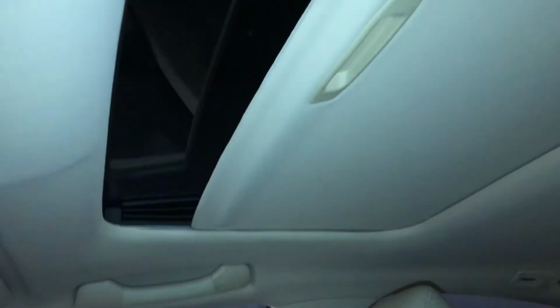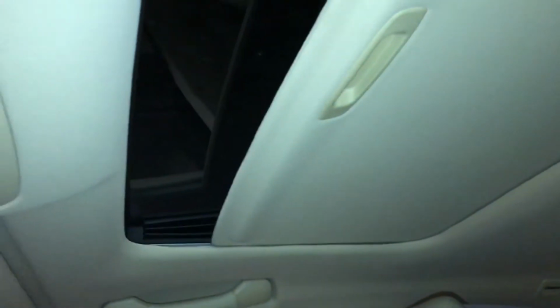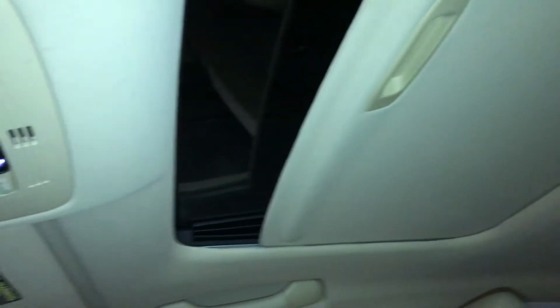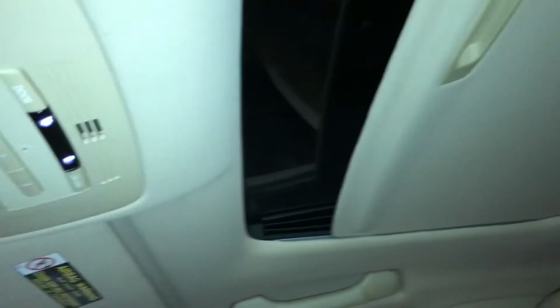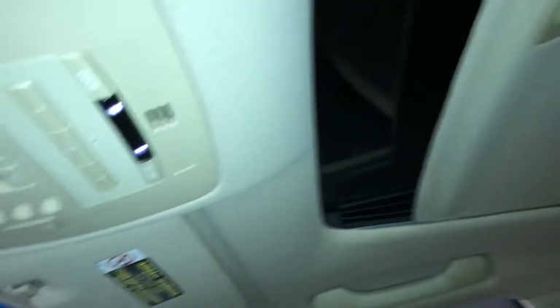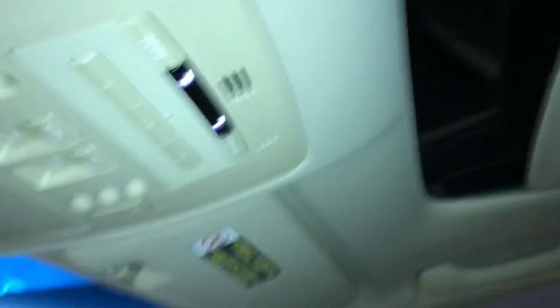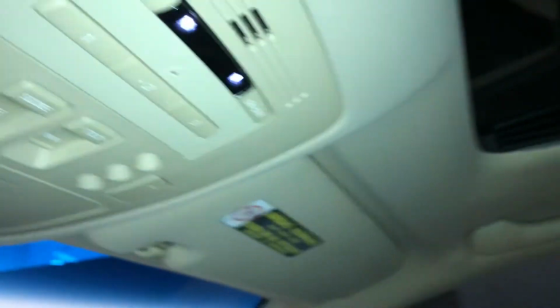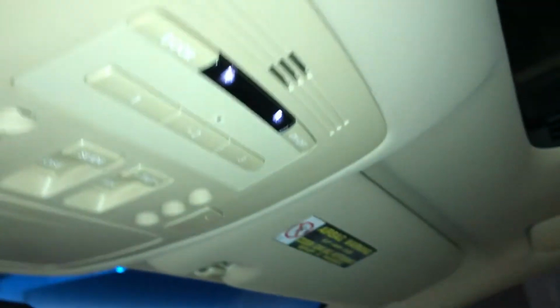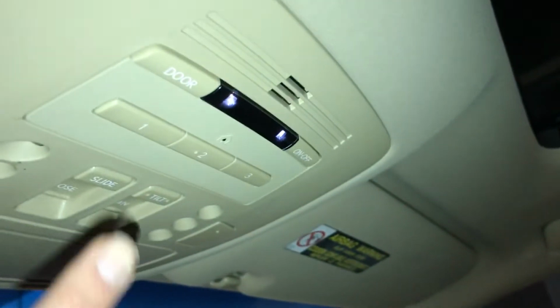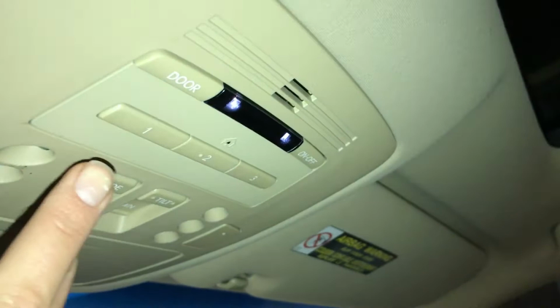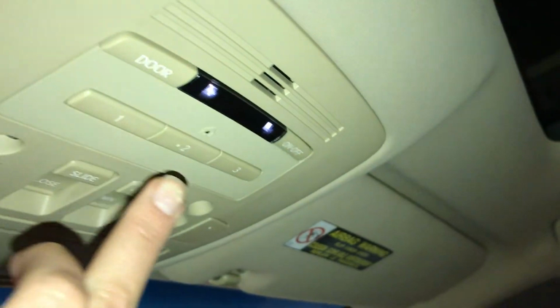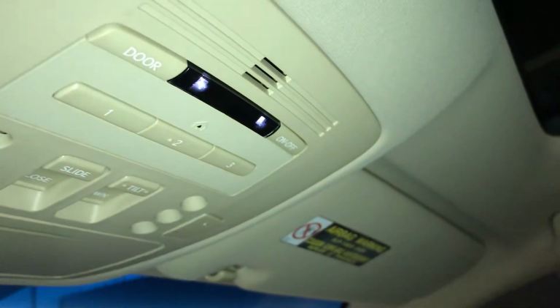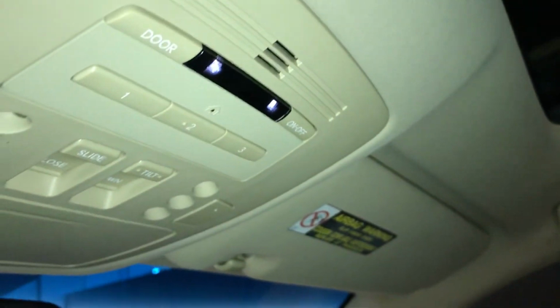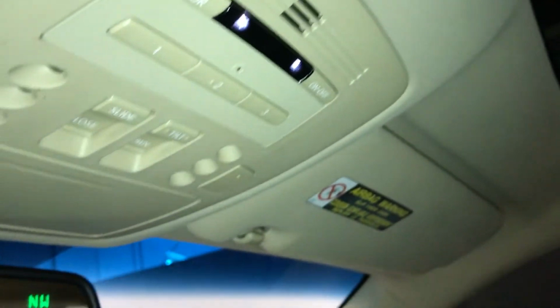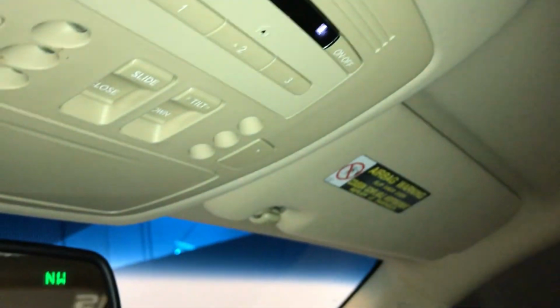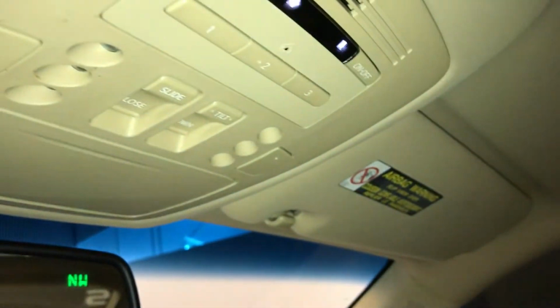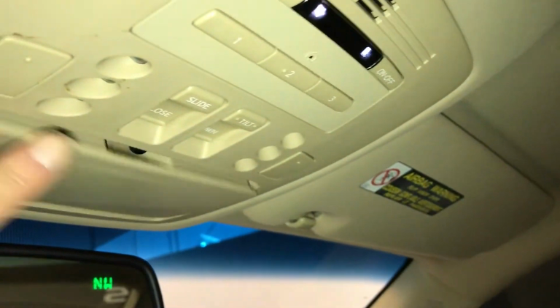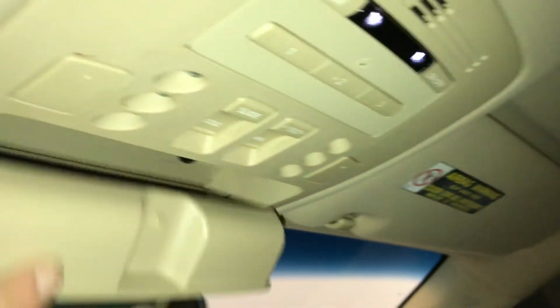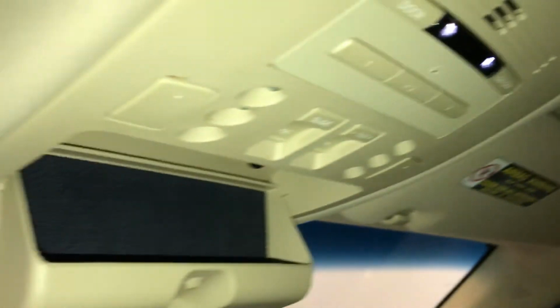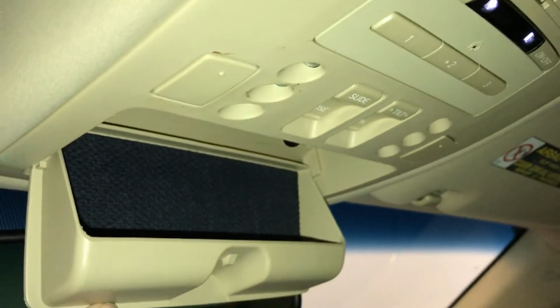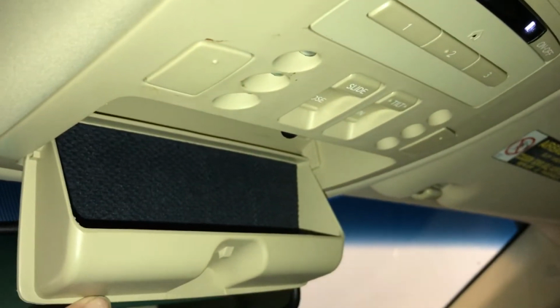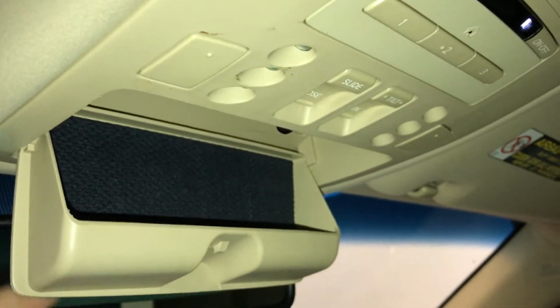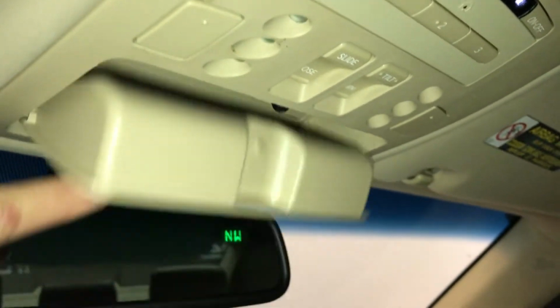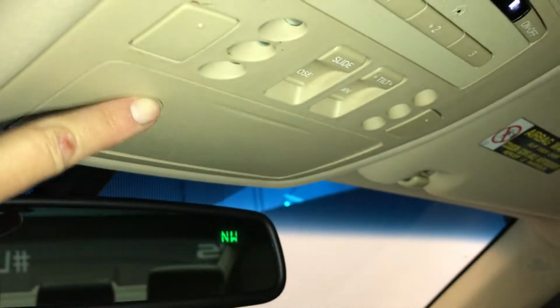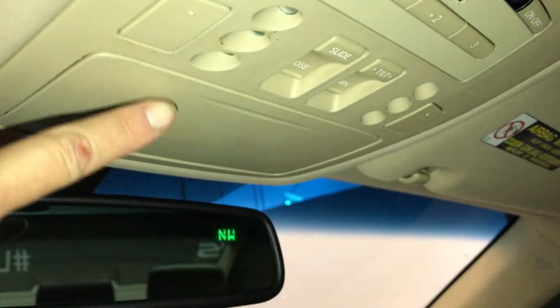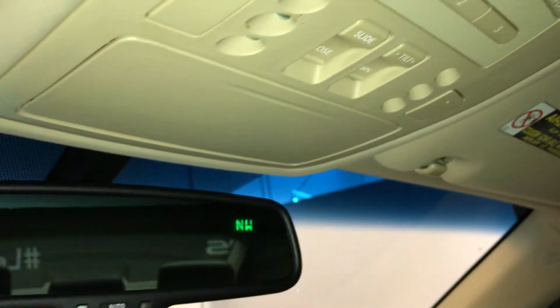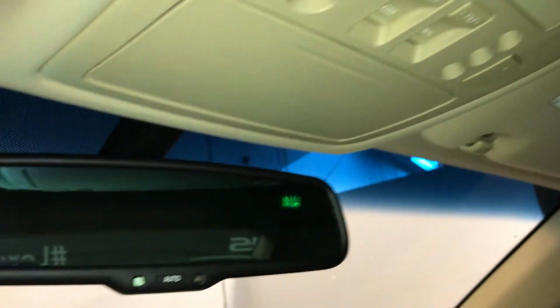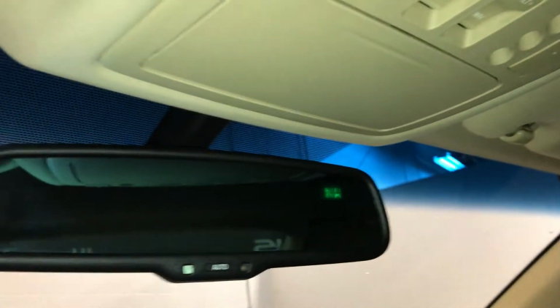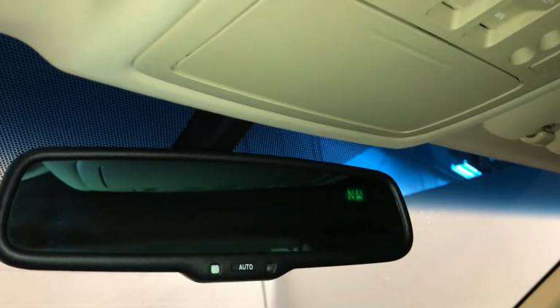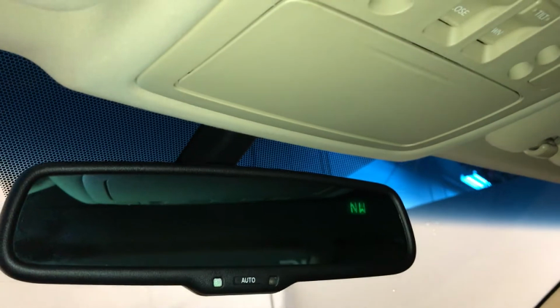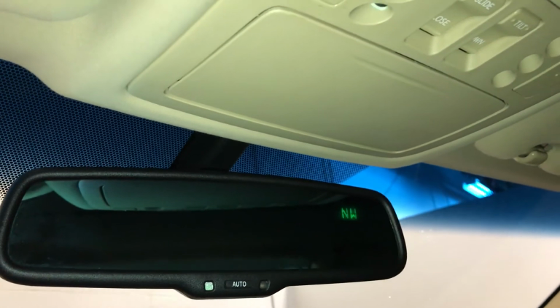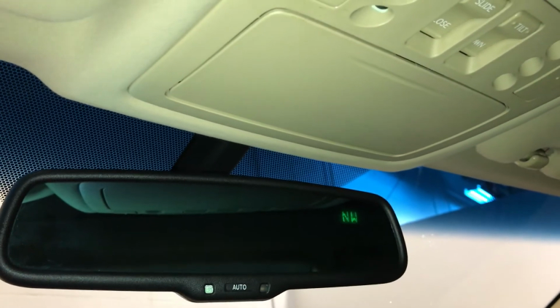Overhead, you have three integrated garage door openers, sunglass holder, and auto-dimming rearview mirror with compass.